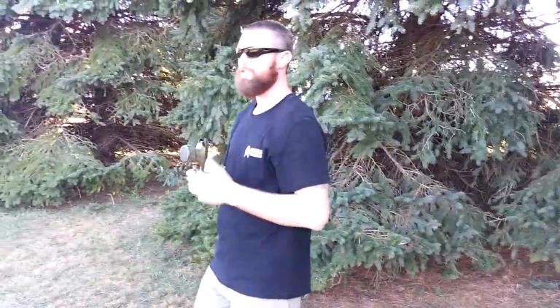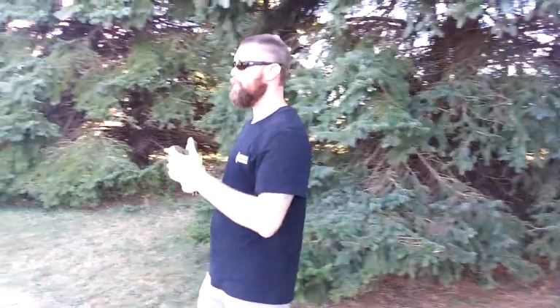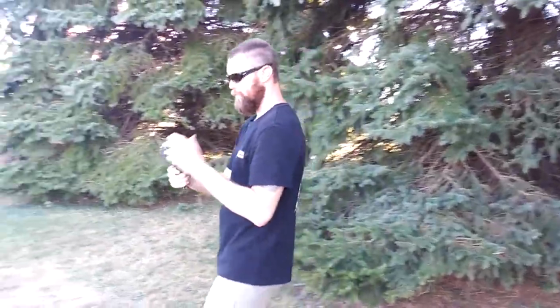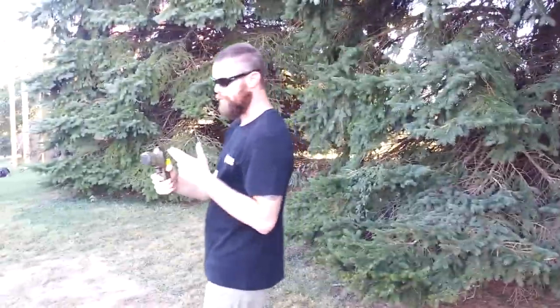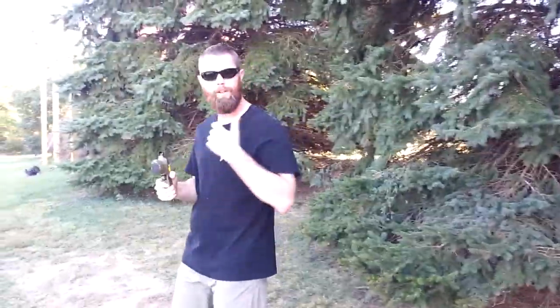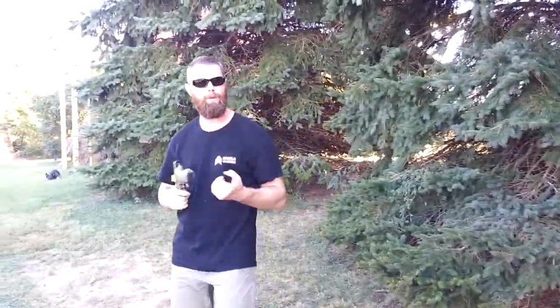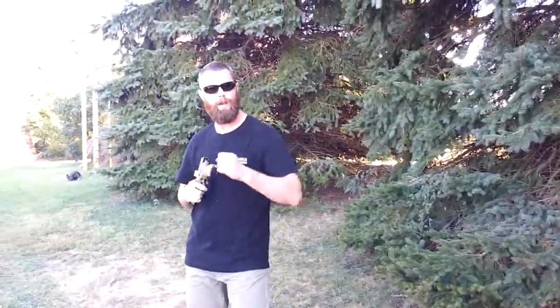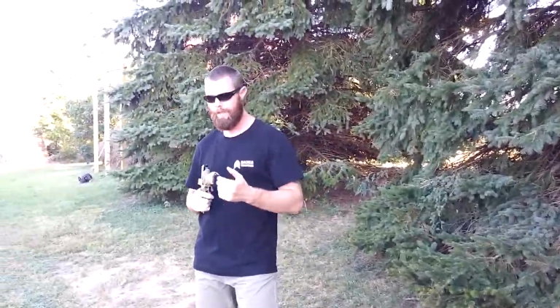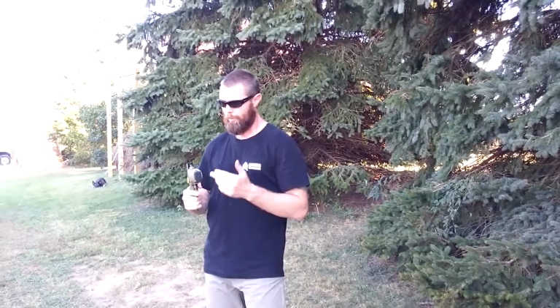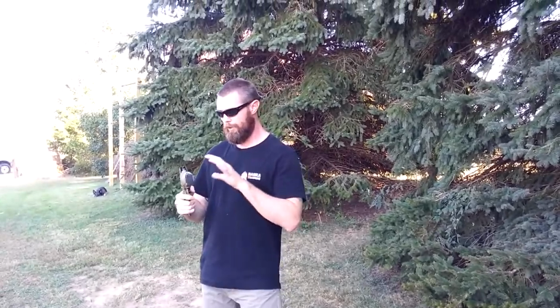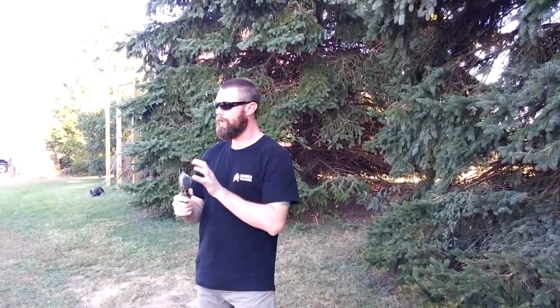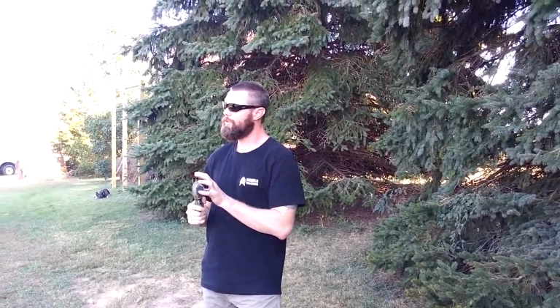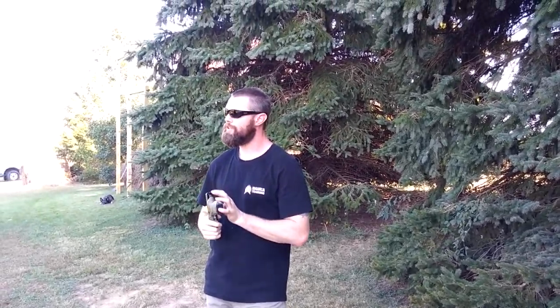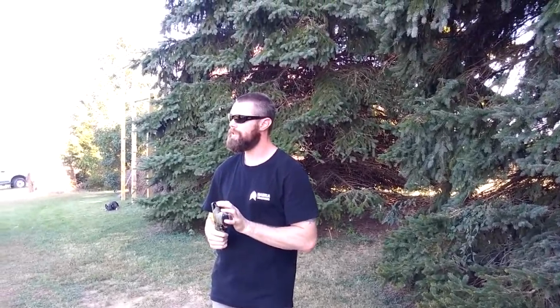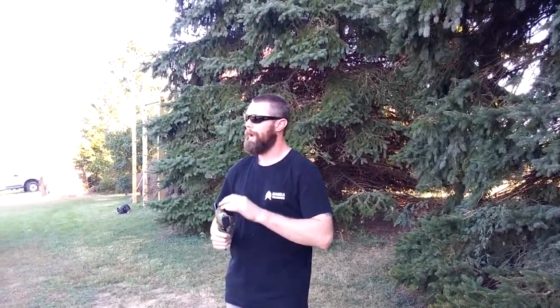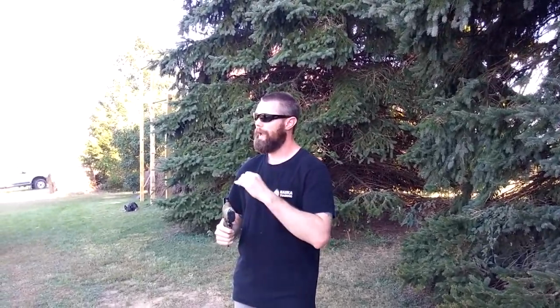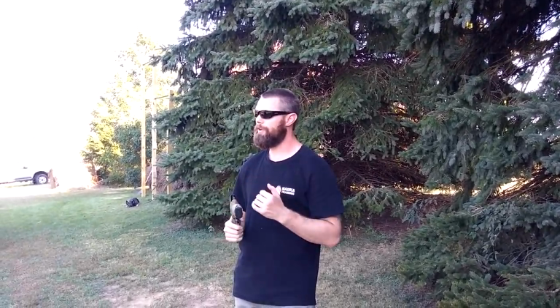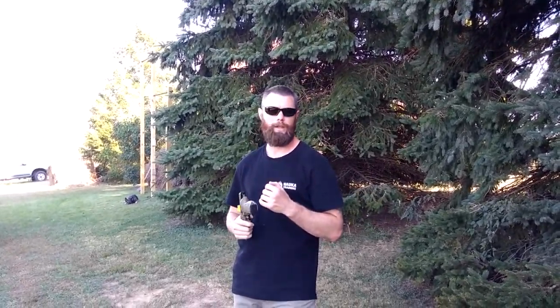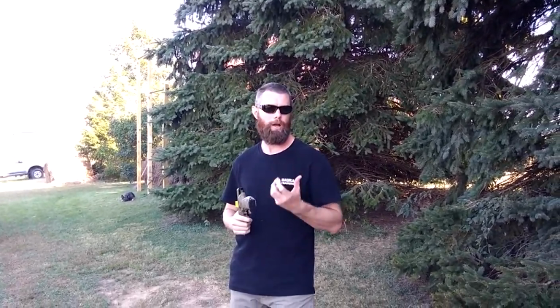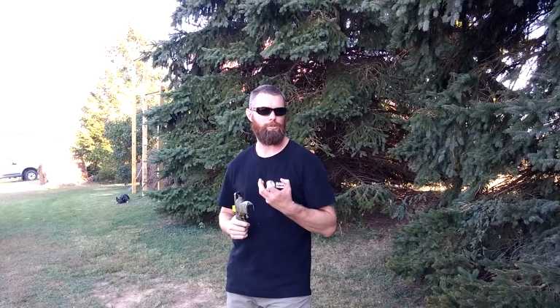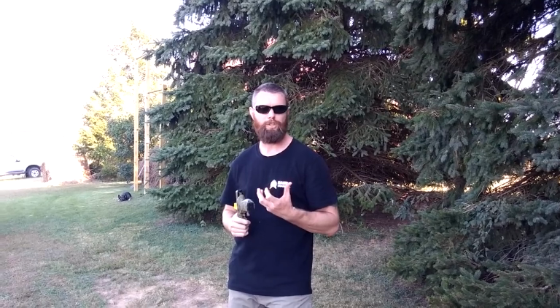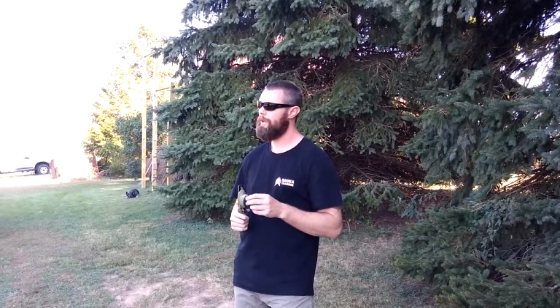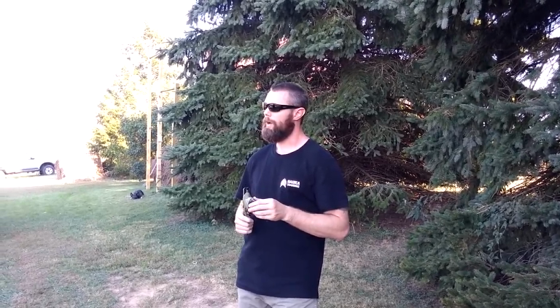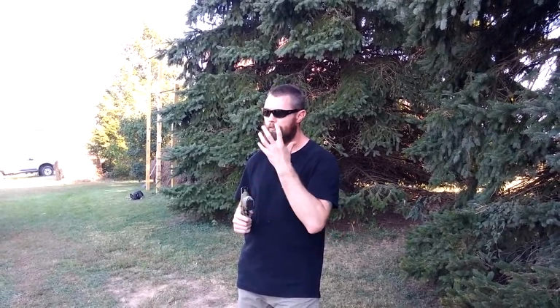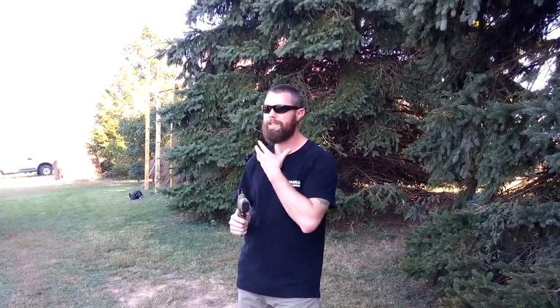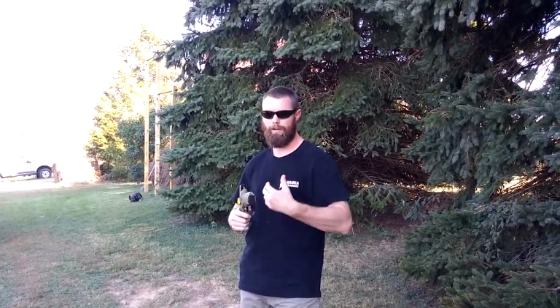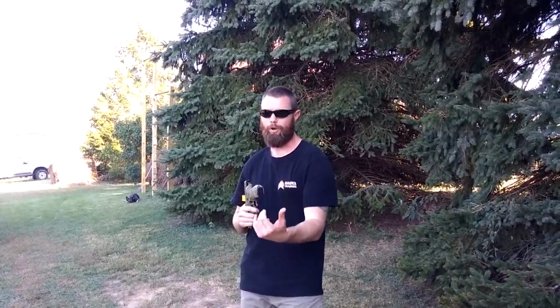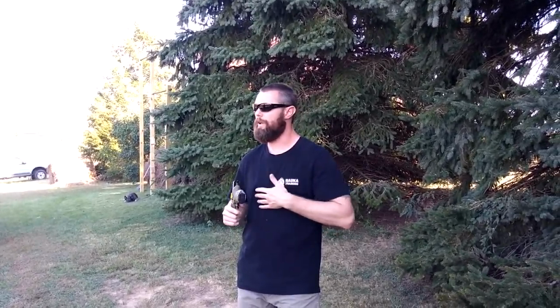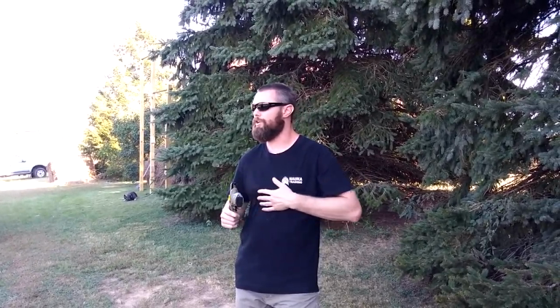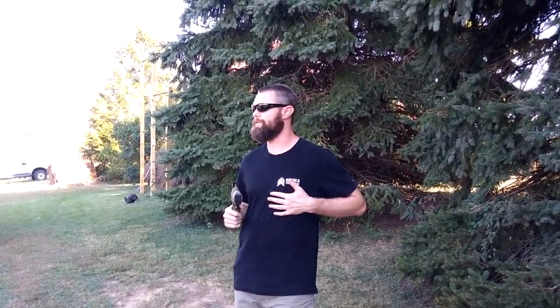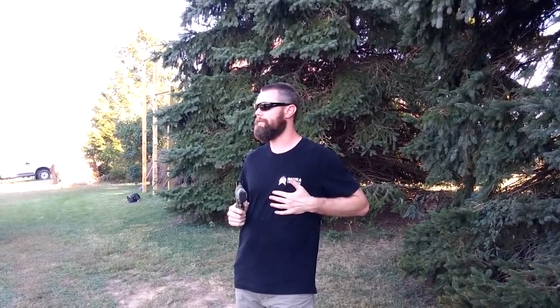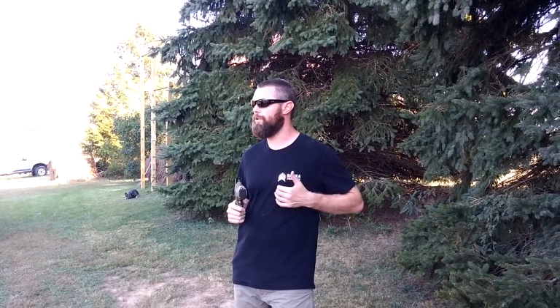The next thing we're going to do is take the clinches we did with the knives and integrate the gun into those clinches — see how it feels as we lock into those positions on the face, neck, the arms, and across the ribs and back.